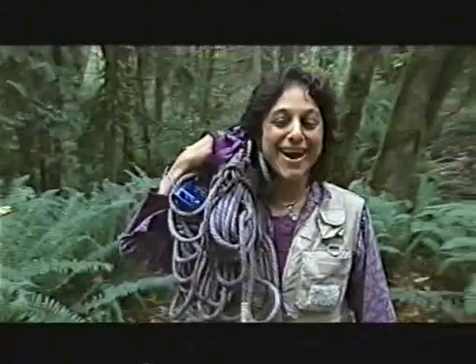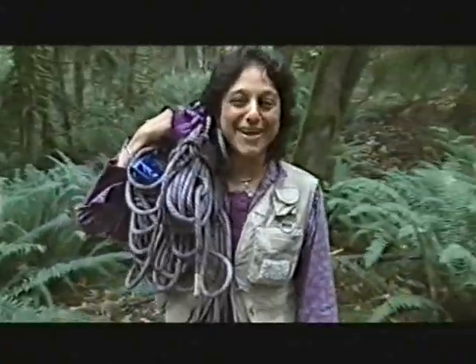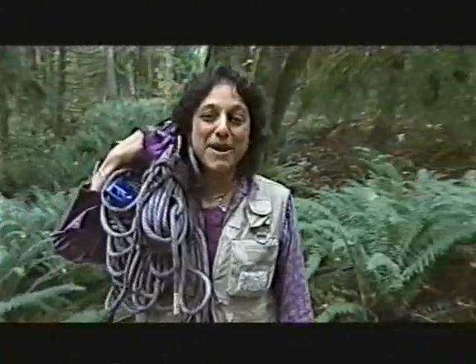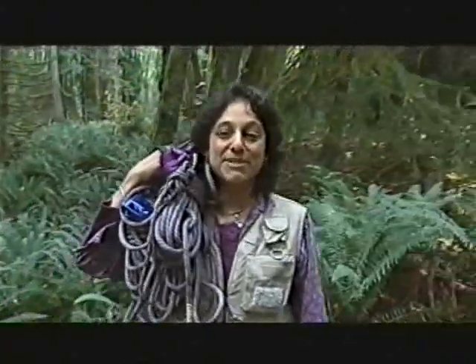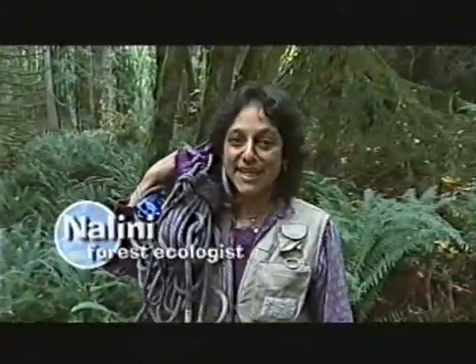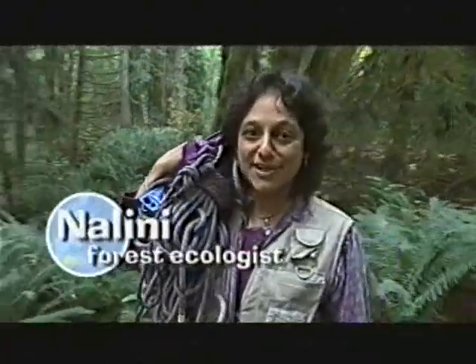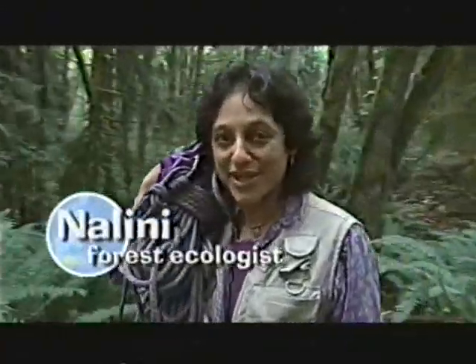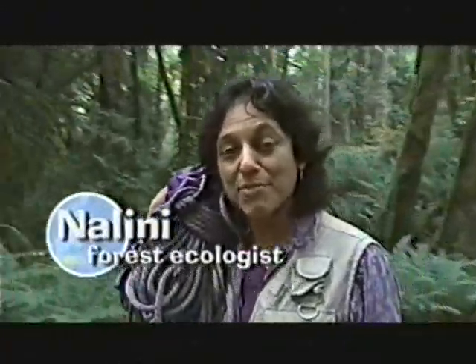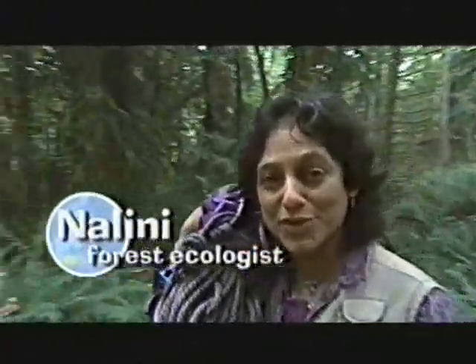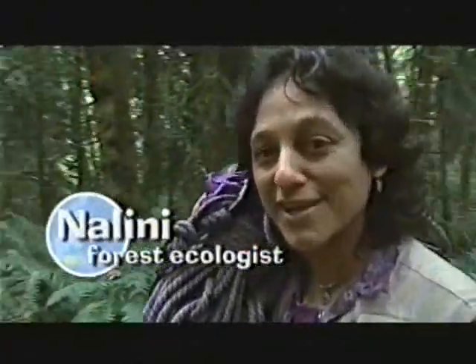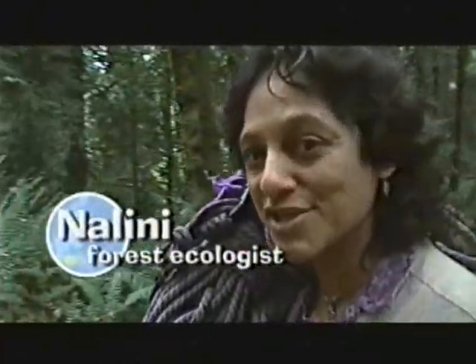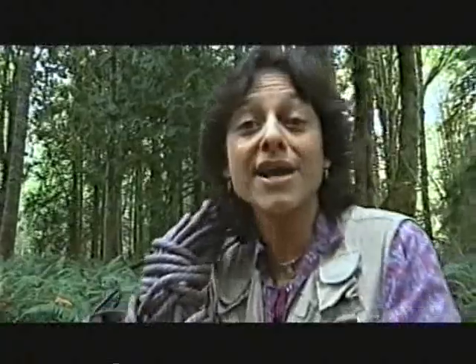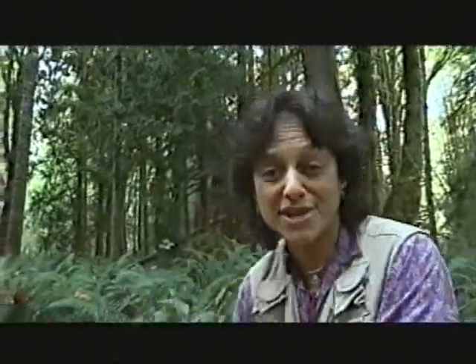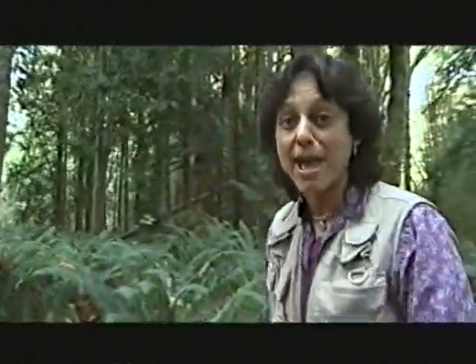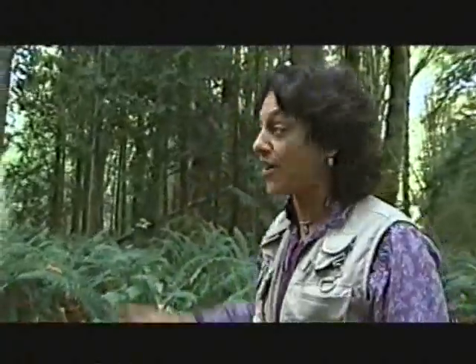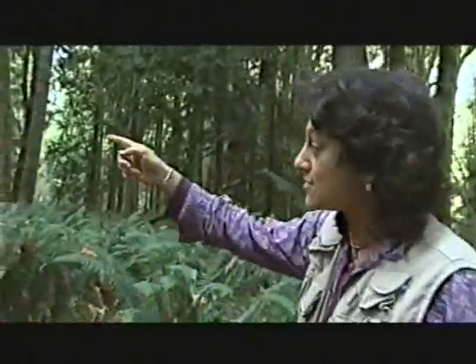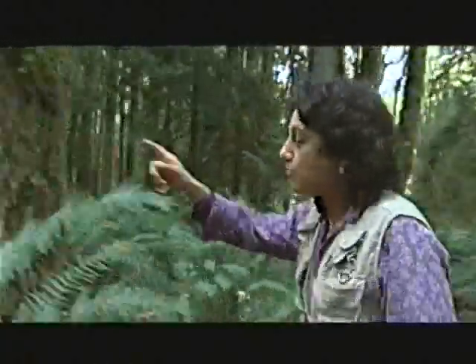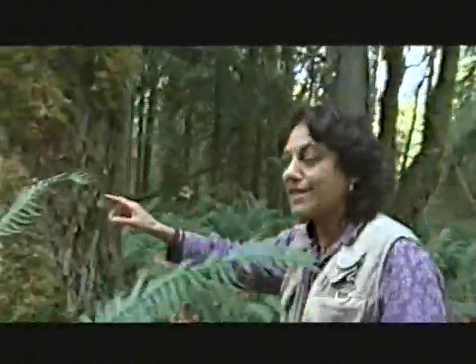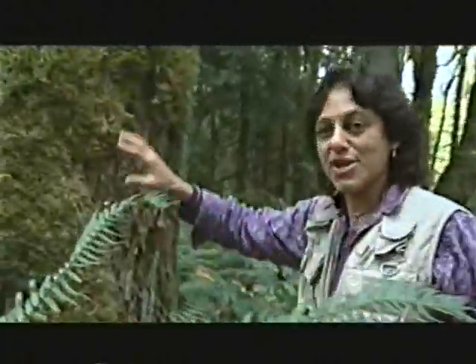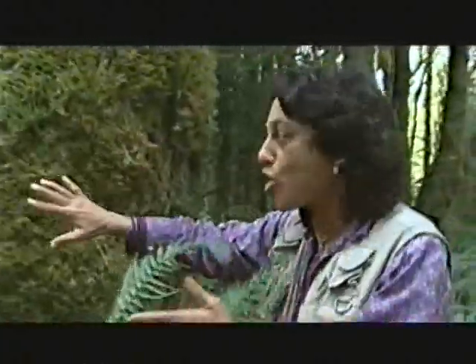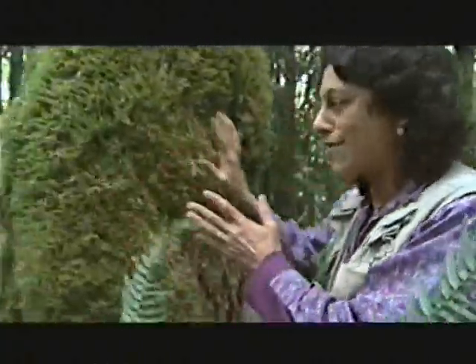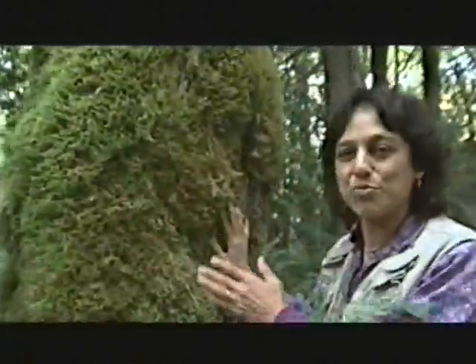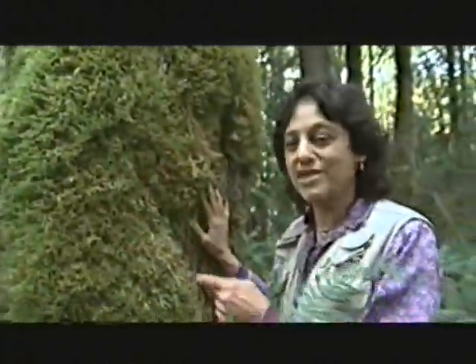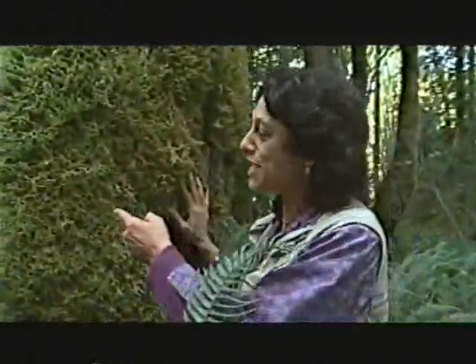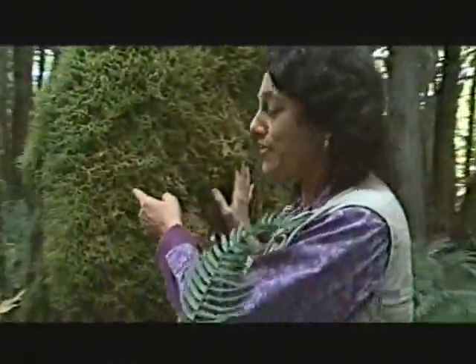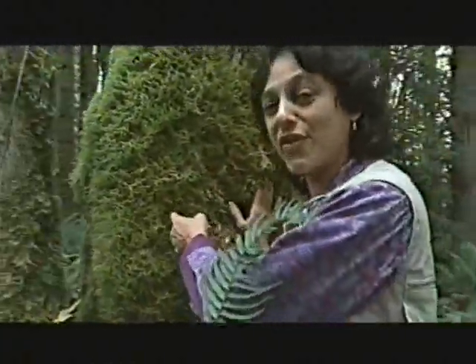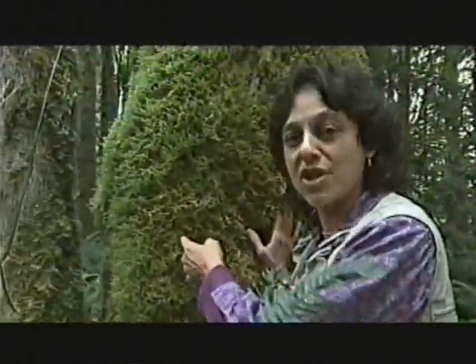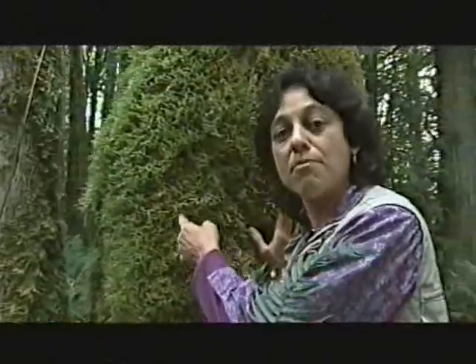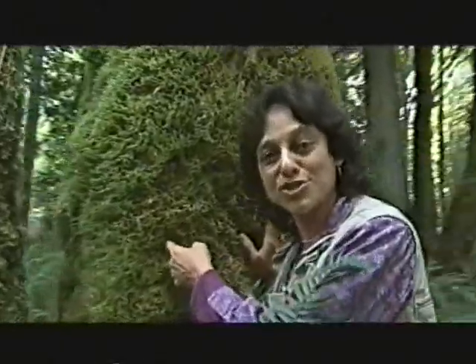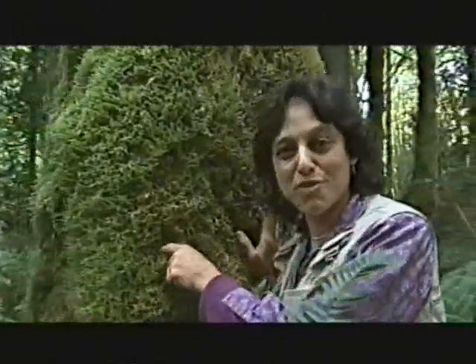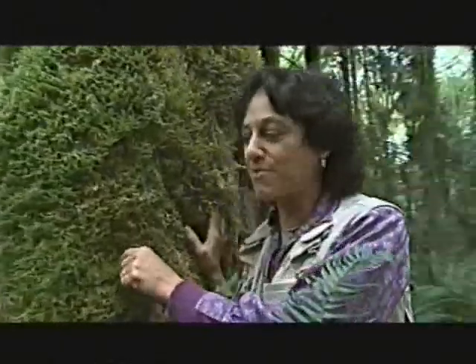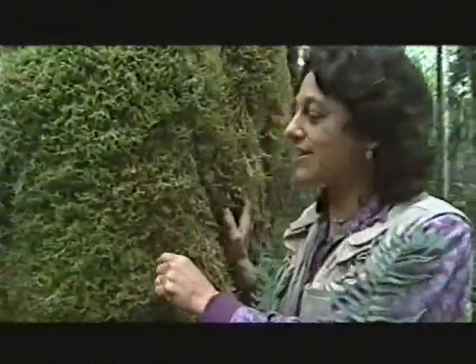Hi, my name is Nalini Nadkarni and I'm a forest ecologist. I study epiphytes, plants that grow on other plants. For example, in this forest, mosses grow as epiphytes.